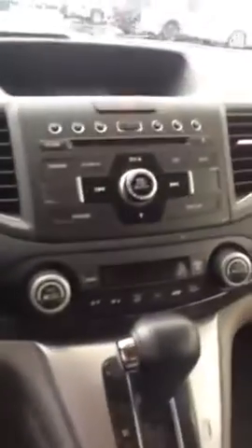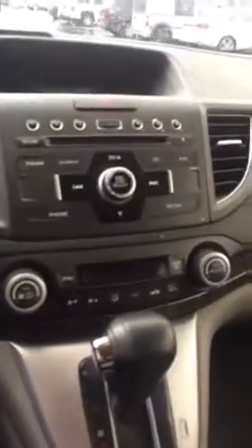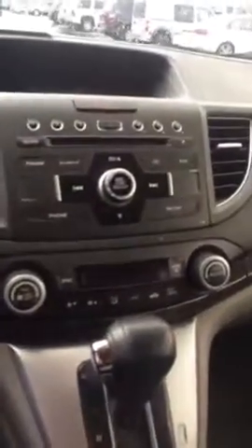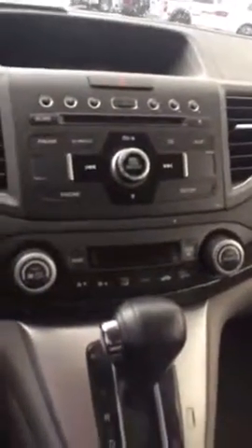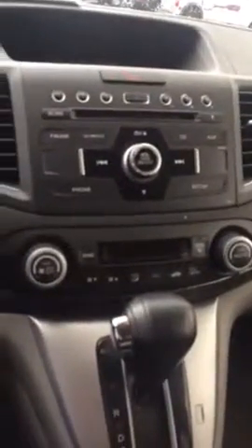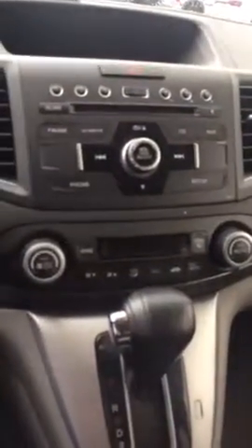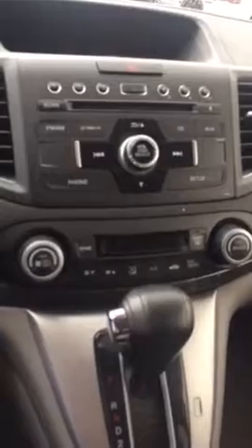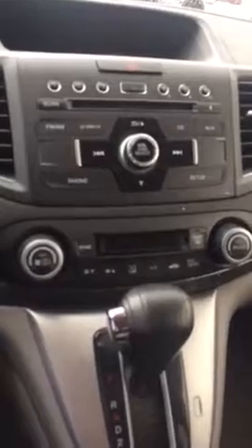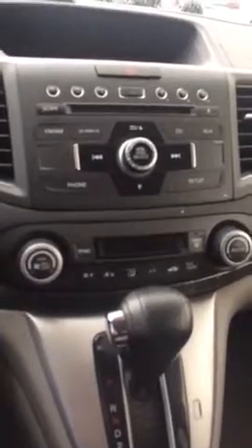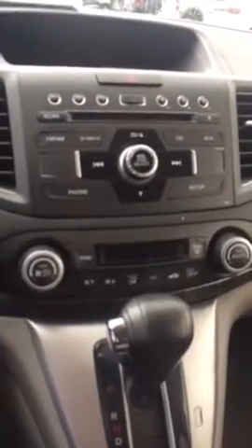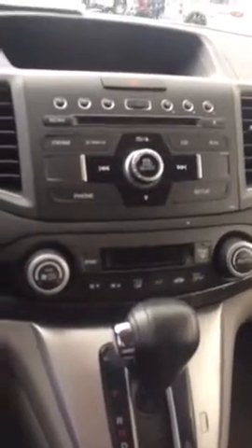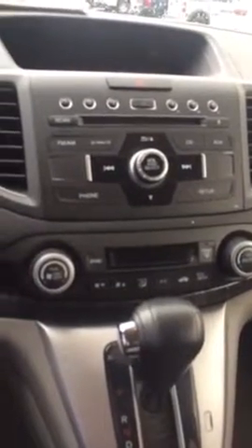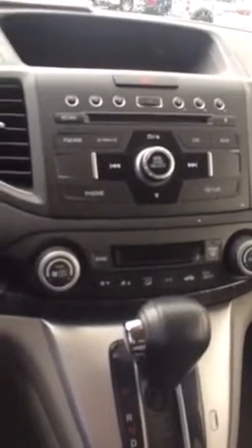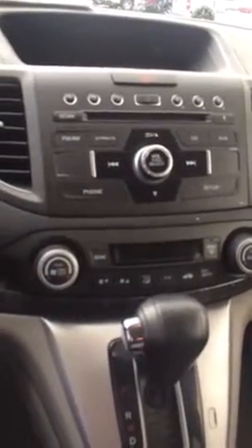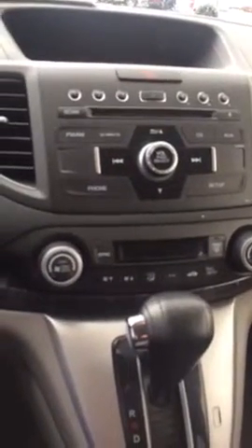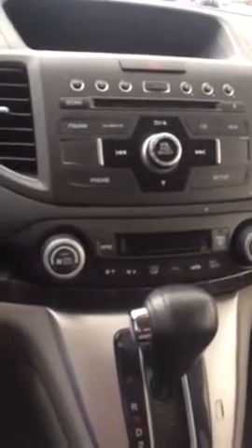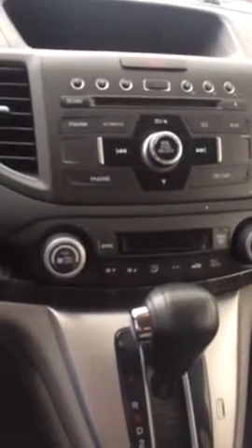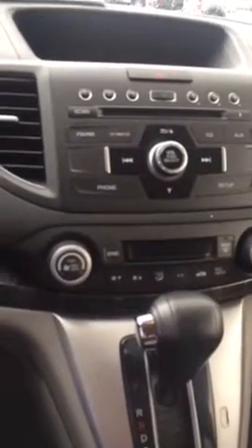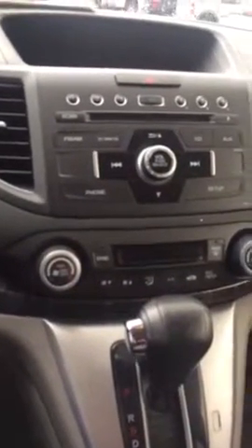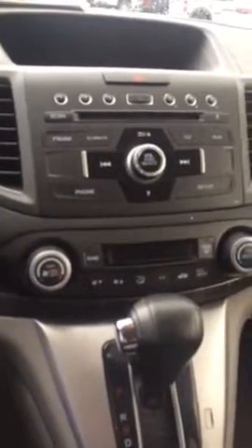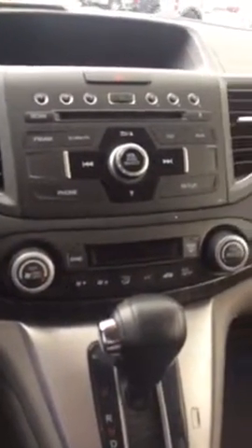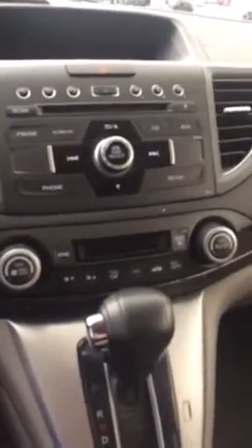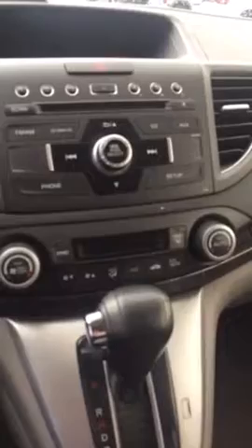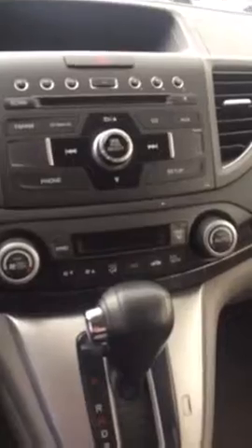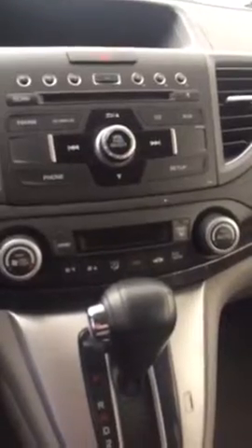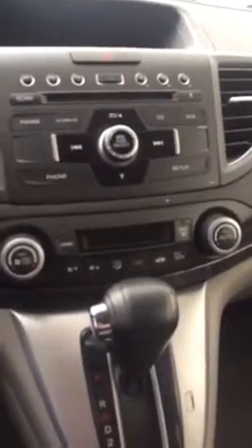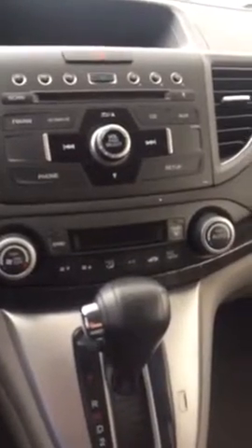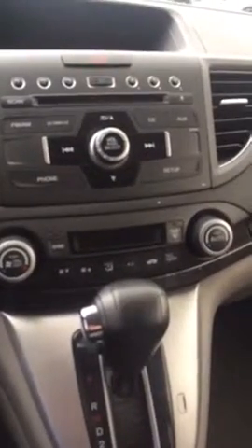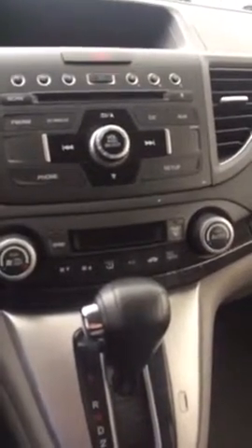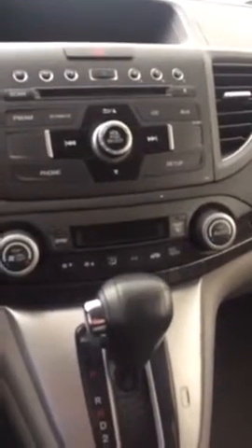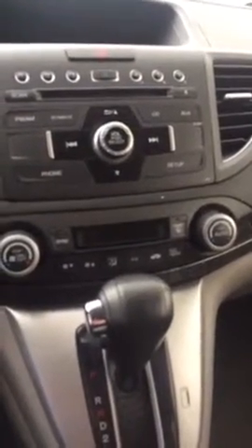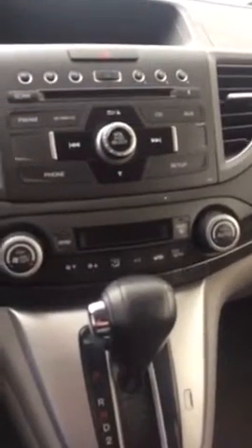If we look at the face of the infotainment center, you can see AM/FM radio. It's got the Sirius XM, the CD player, the auxiliary cord. Again, it's a 6-disc changer.